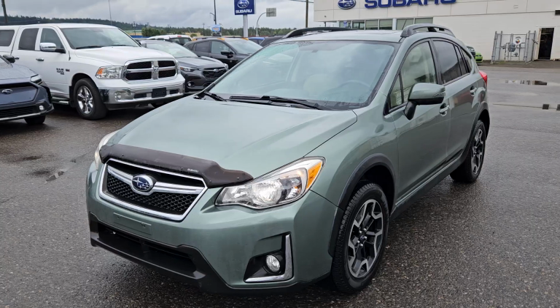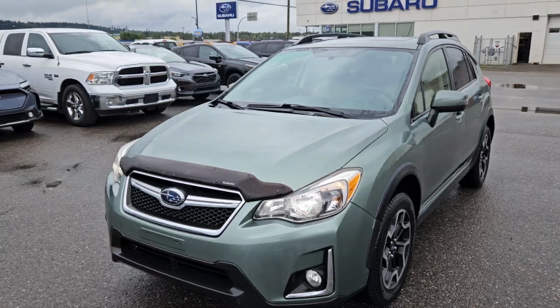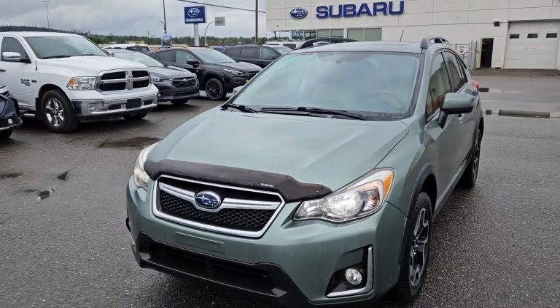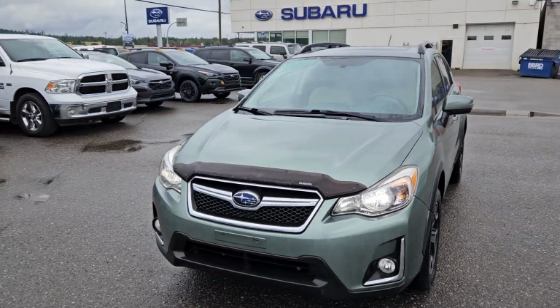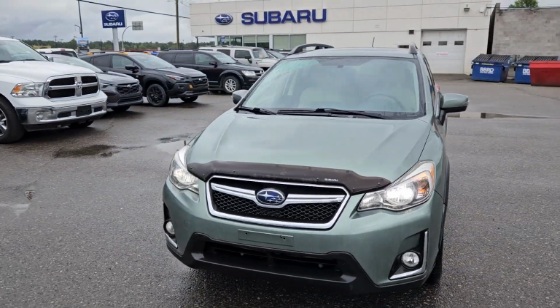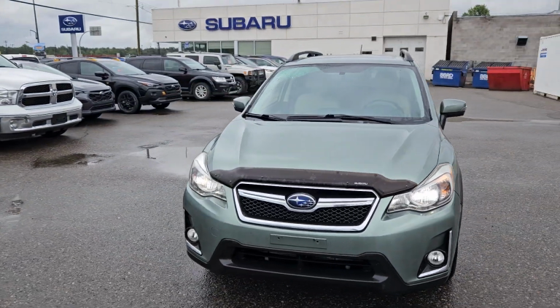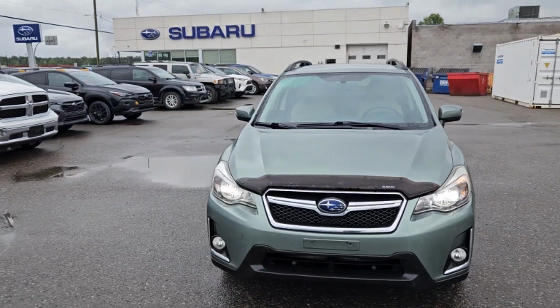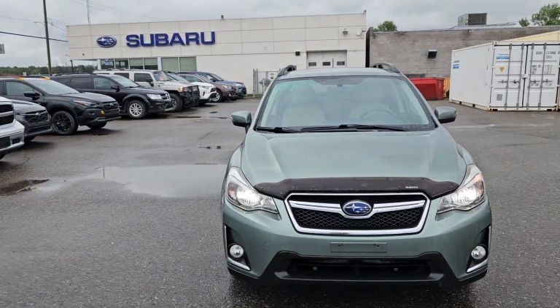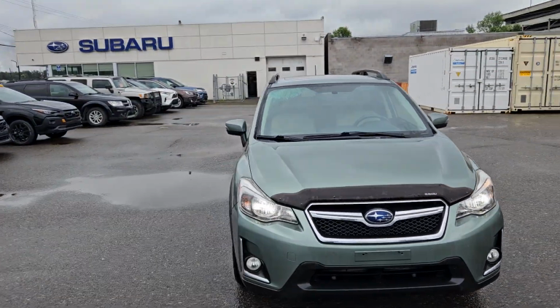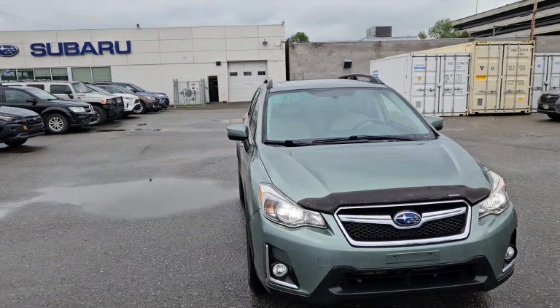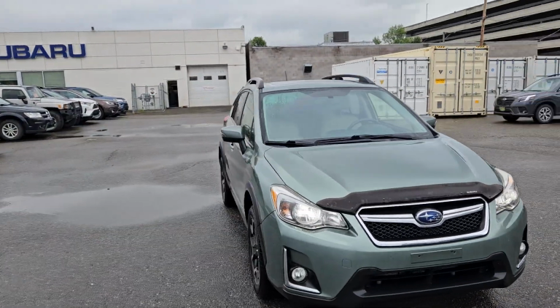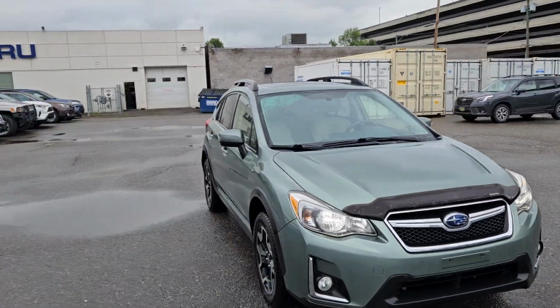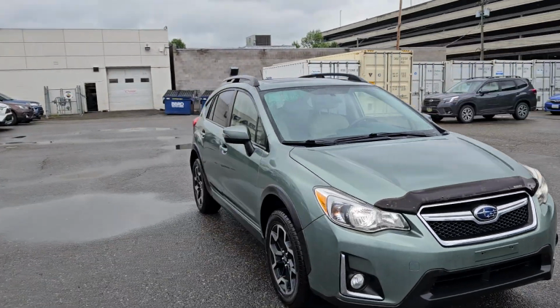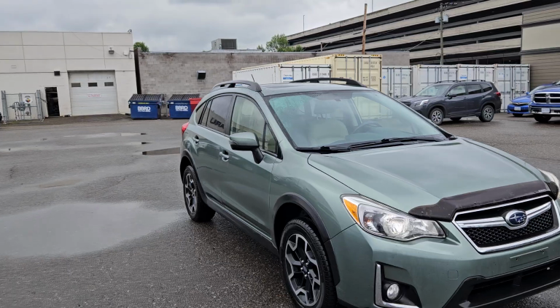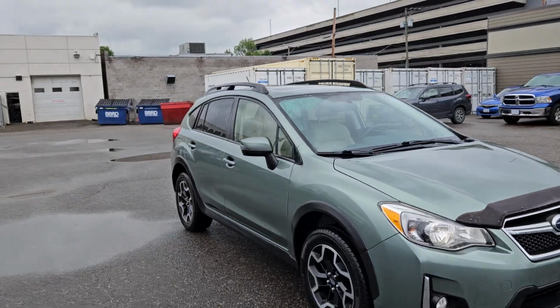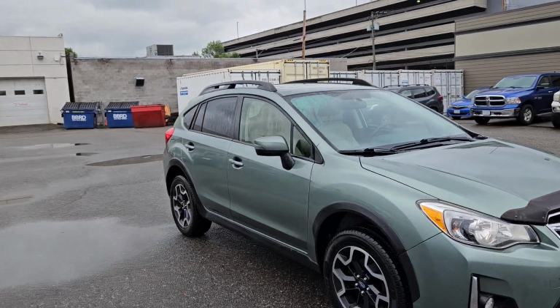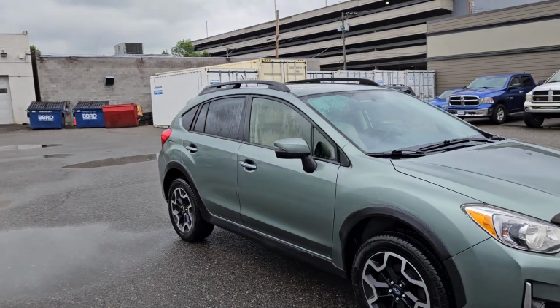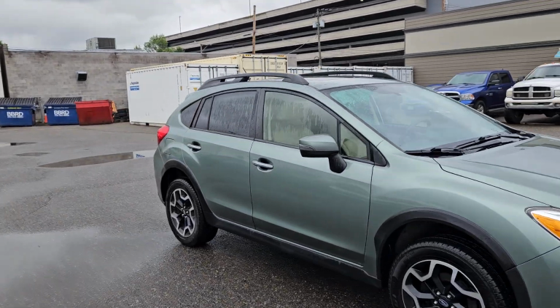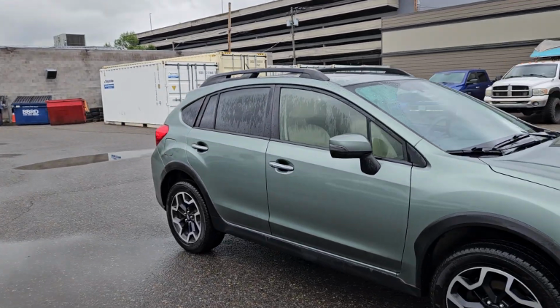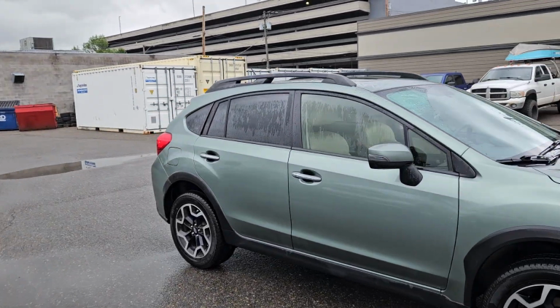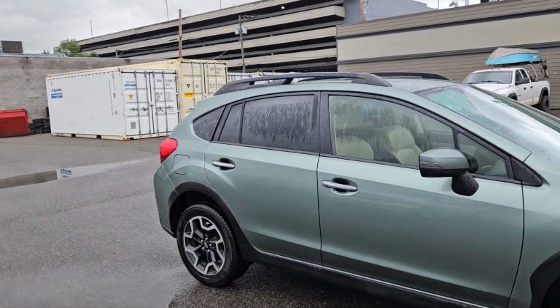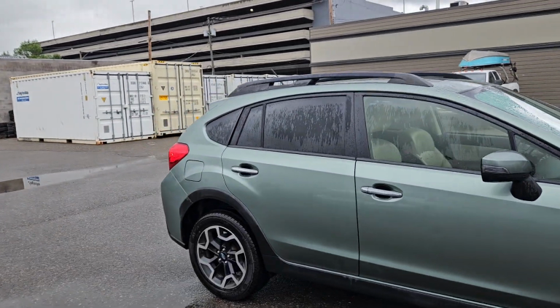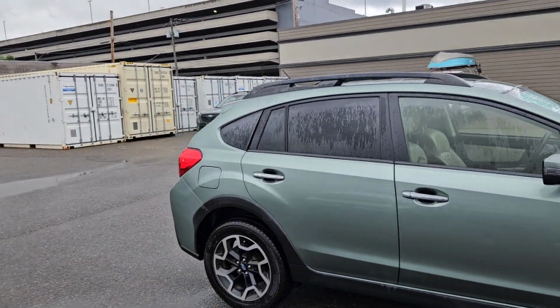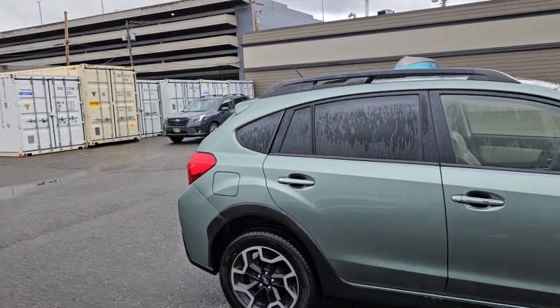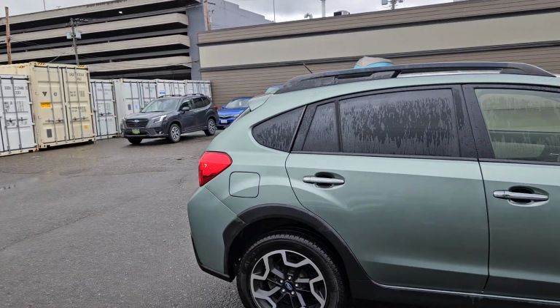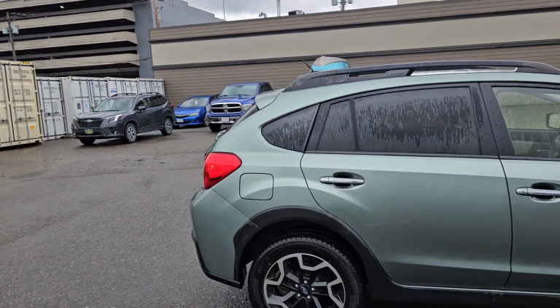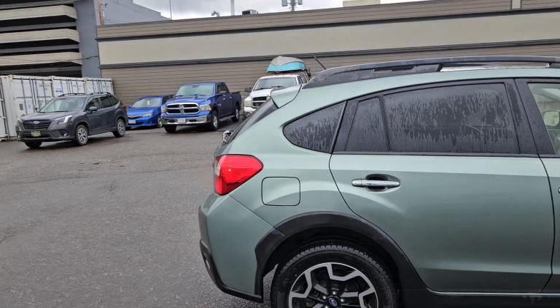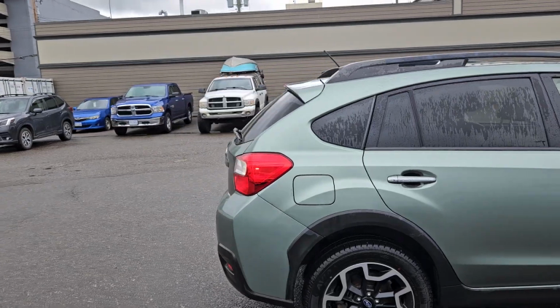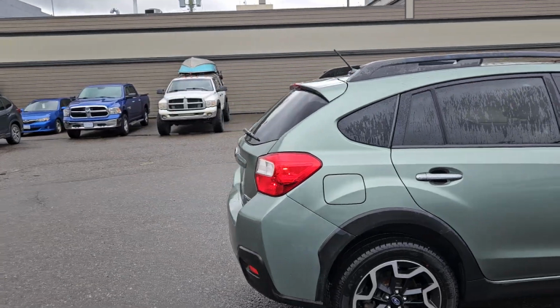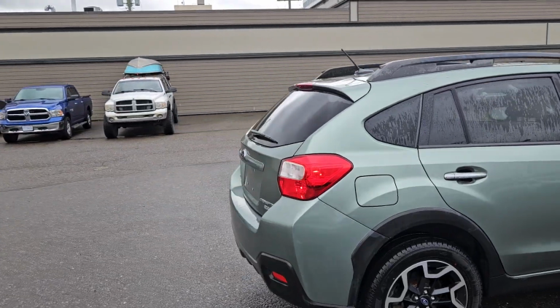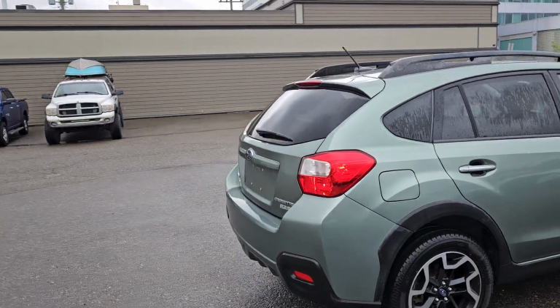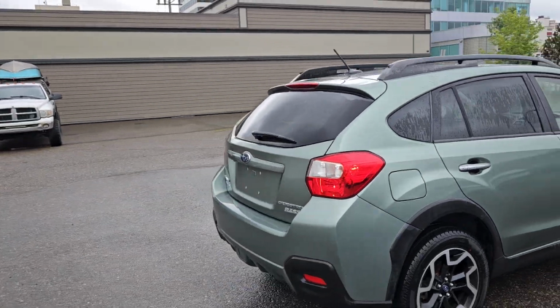This is Subaru of Prince George, and we're taking a brief look at the 2017 Subaru Crosstrek in a limited trim, powered by a 2-liter engine providing you with excellent fuel efficiency and of course with all-wheel drive capabilities, so you can get around pretty well.